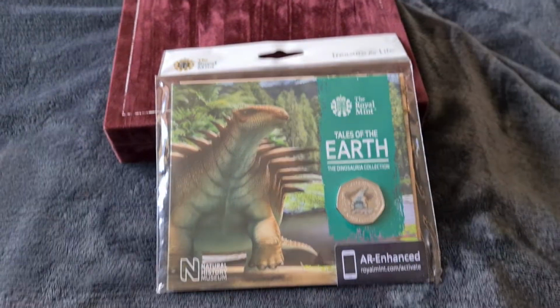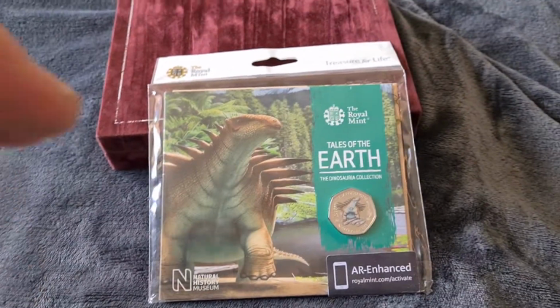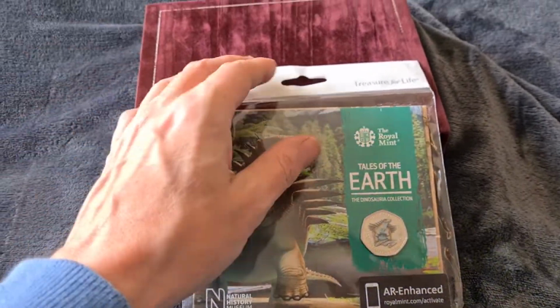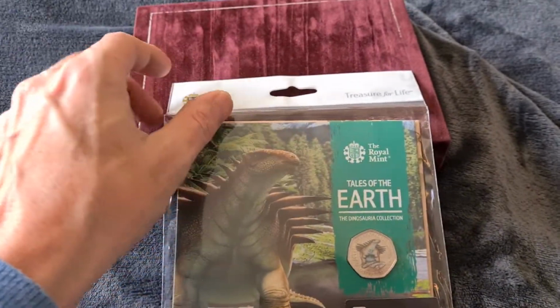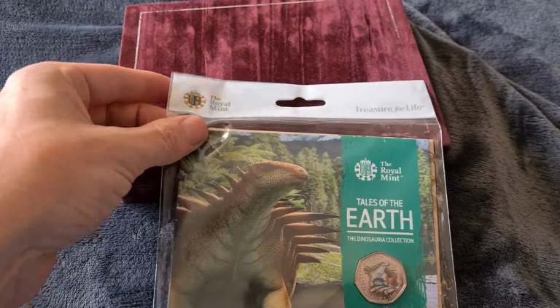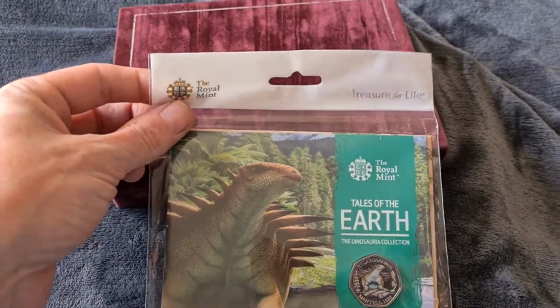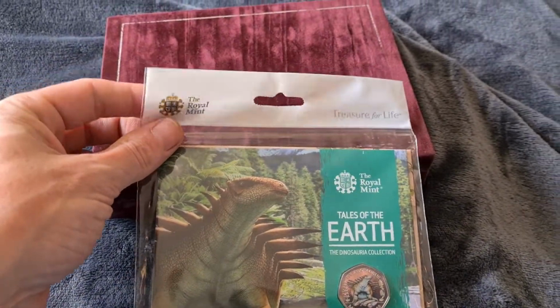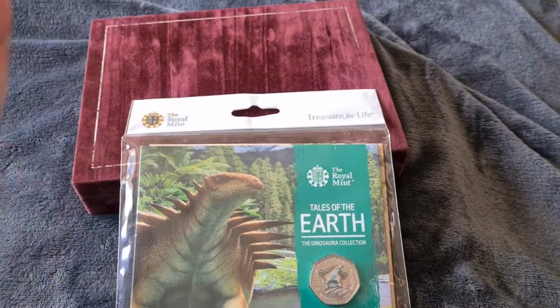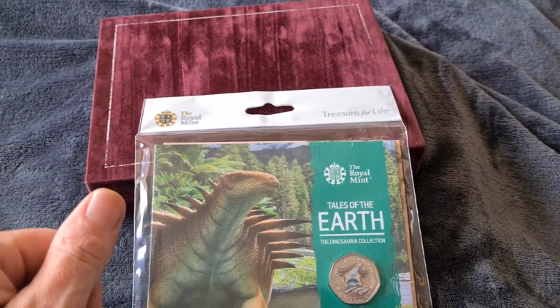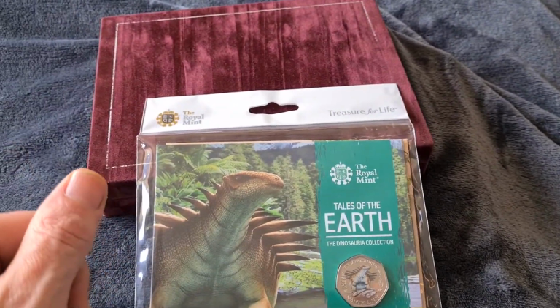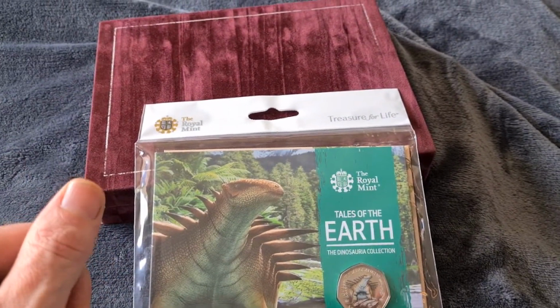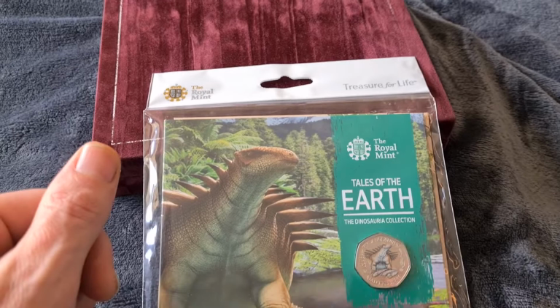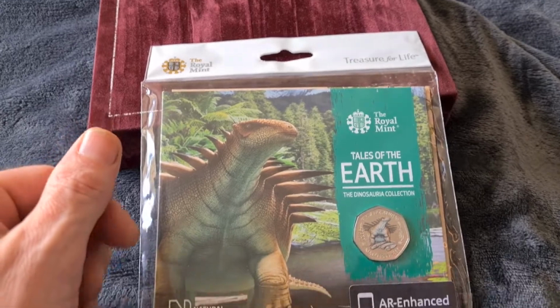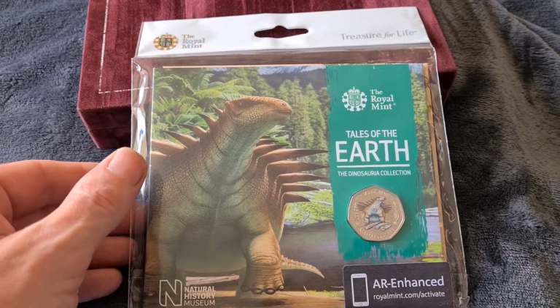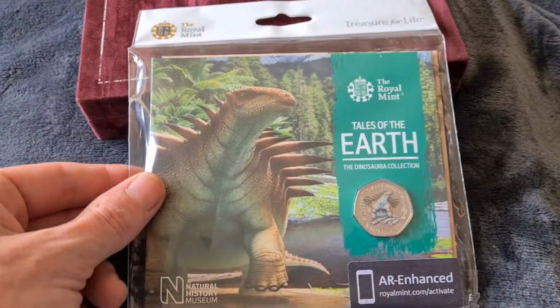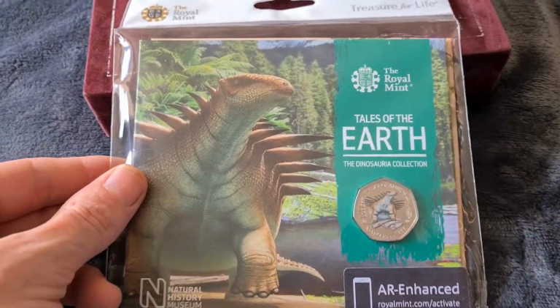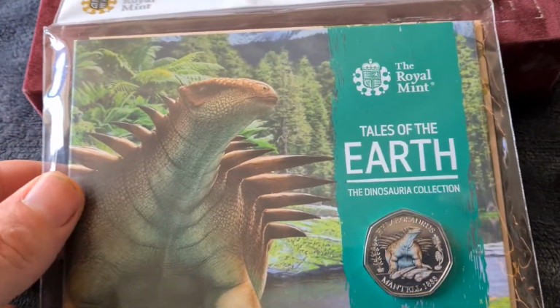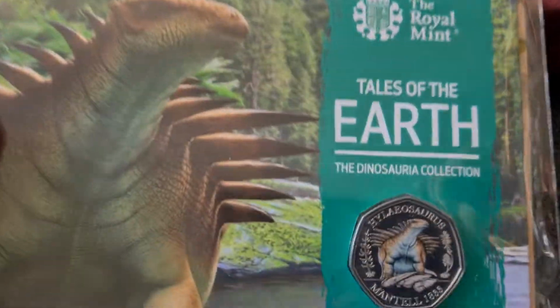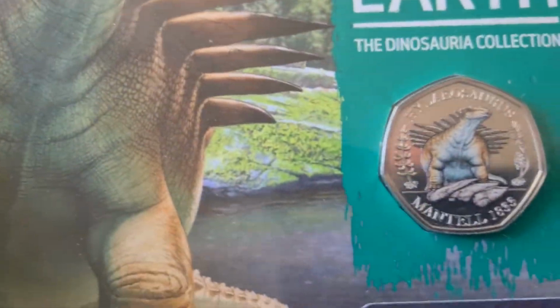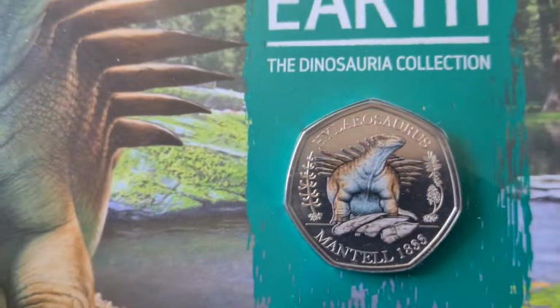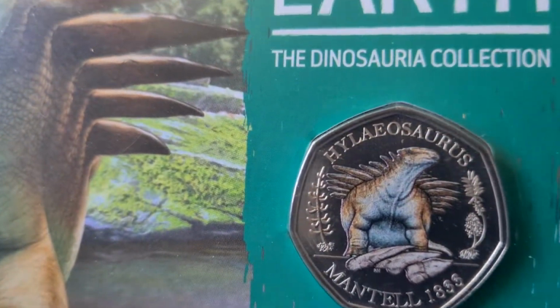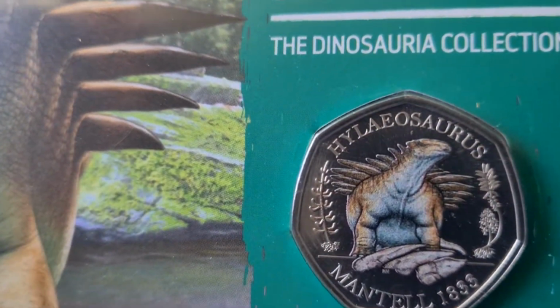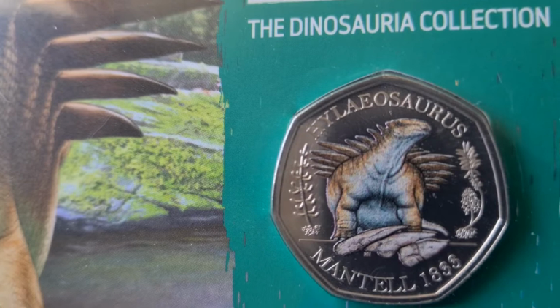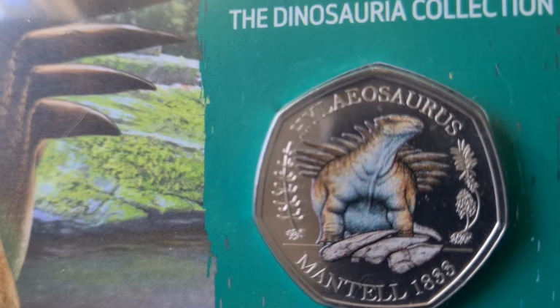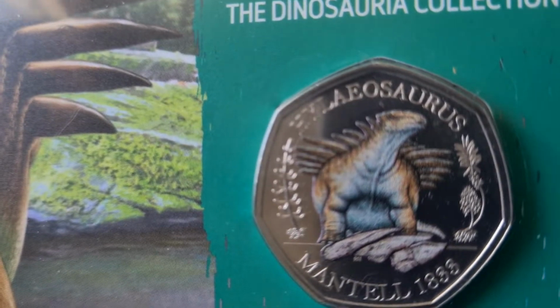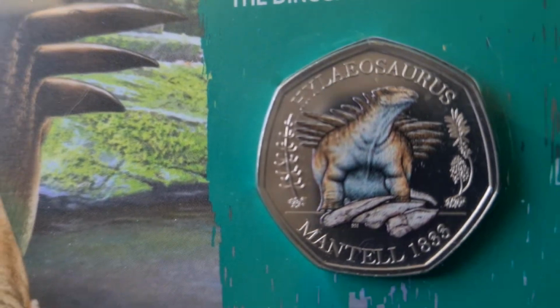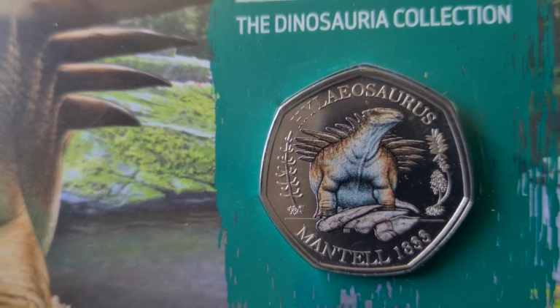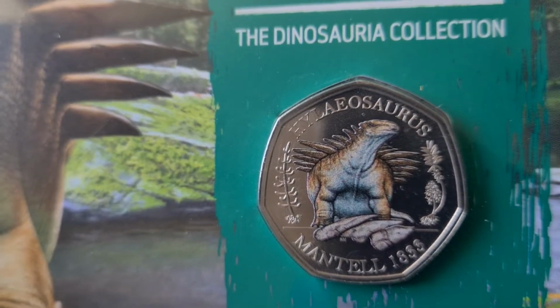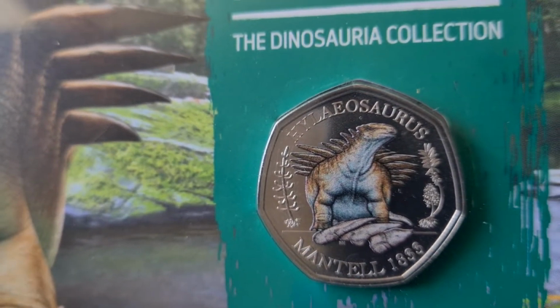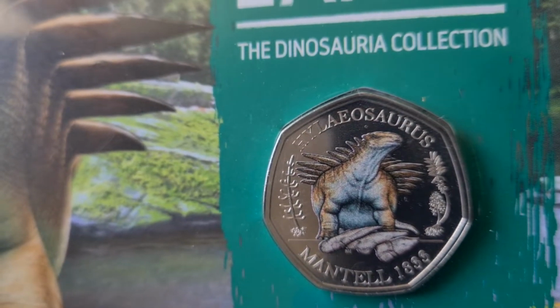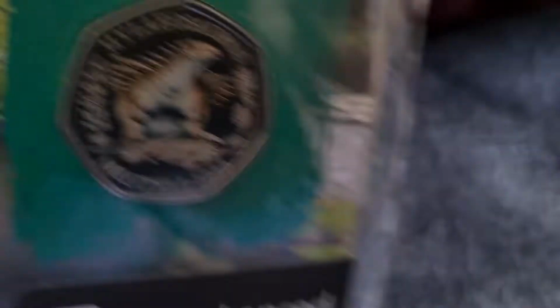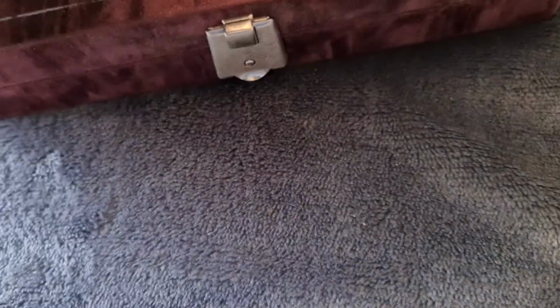As you can see, it comes in the old Royal Mint bag with the hanging tab on it. This is the Hylaeosaurus coin — the very last one. This is a limited edition coin; it was a Royal Mint special, so you could only get it at the Royal Mint.